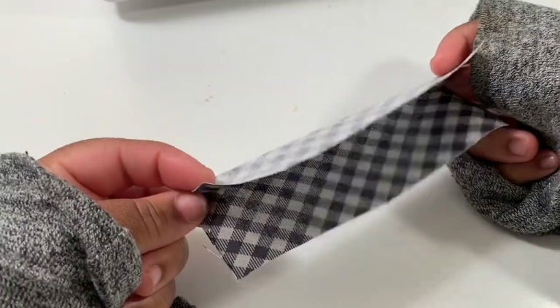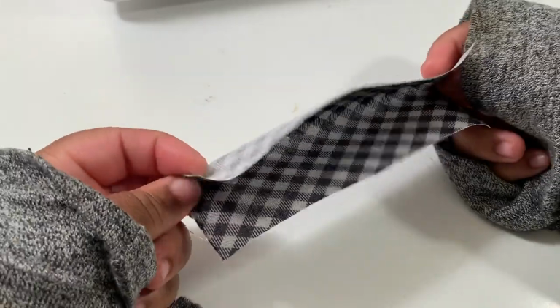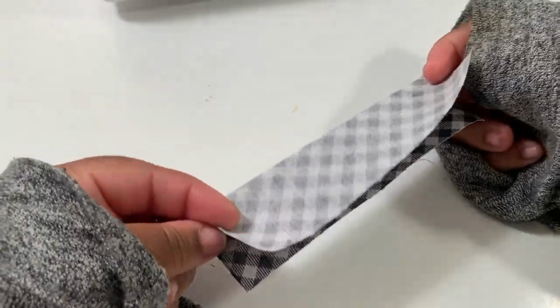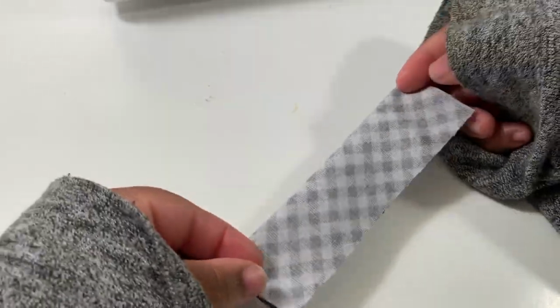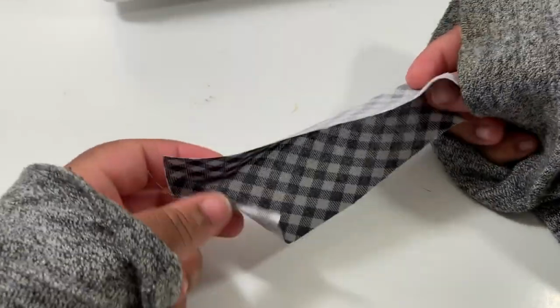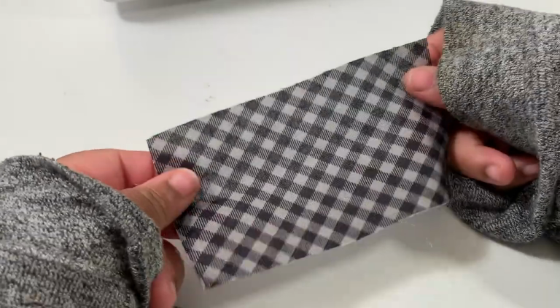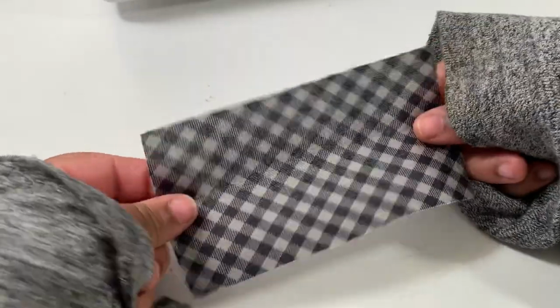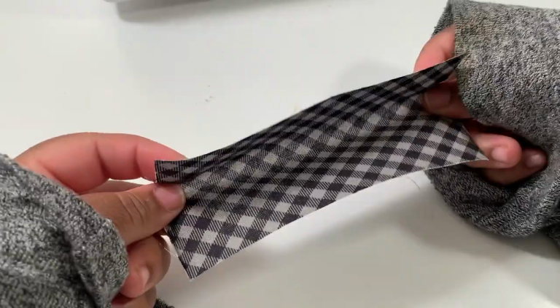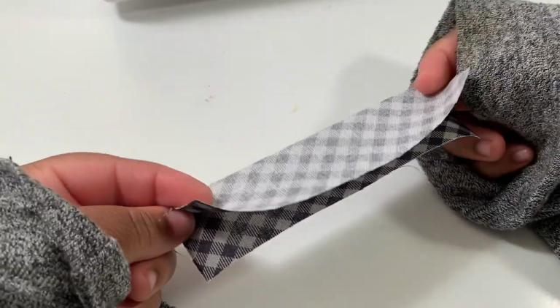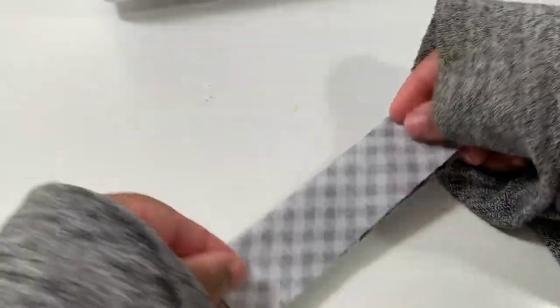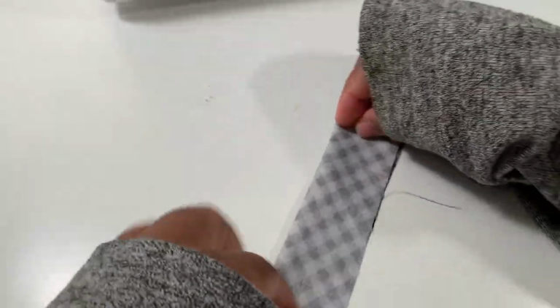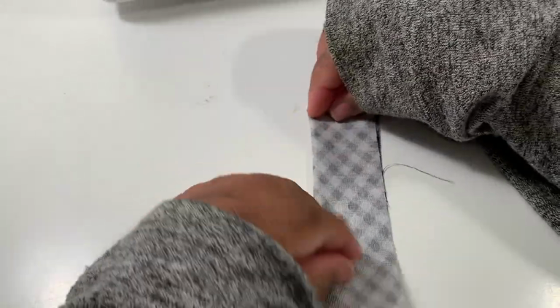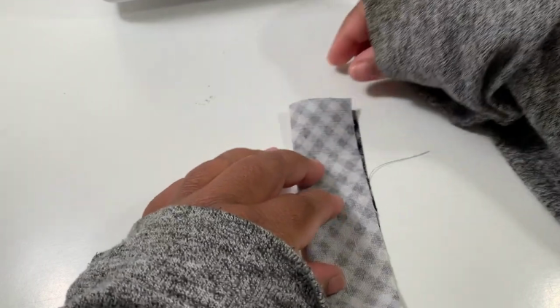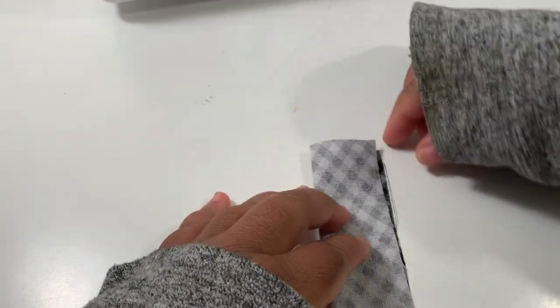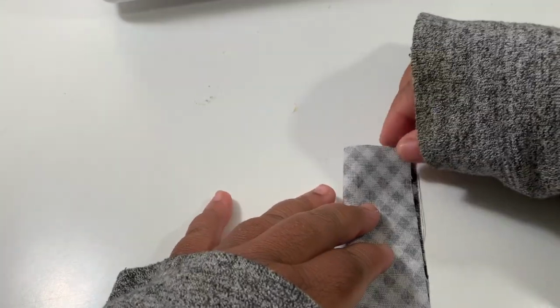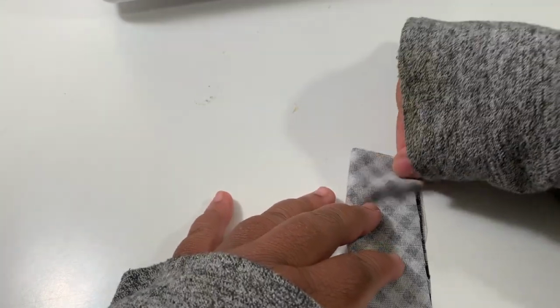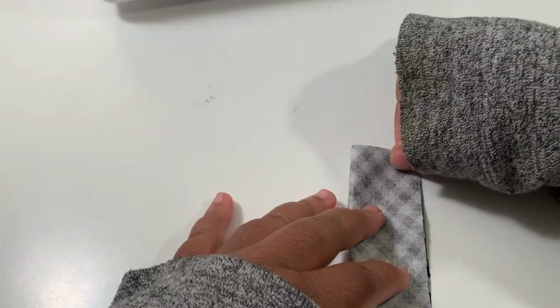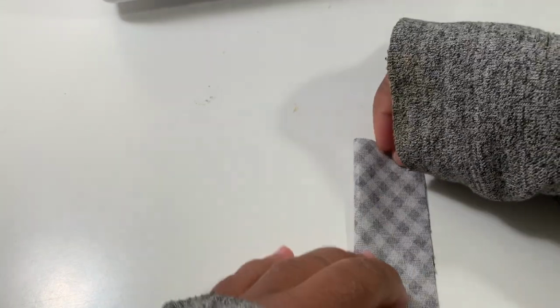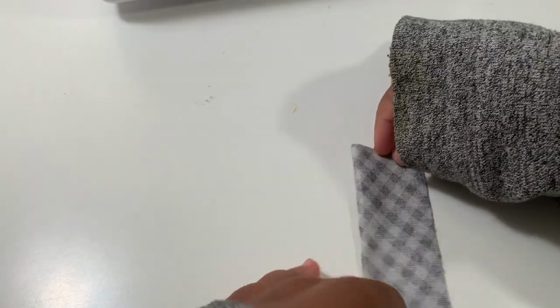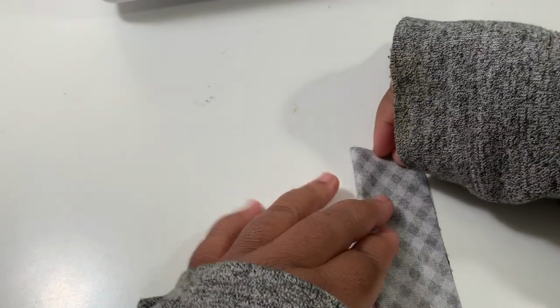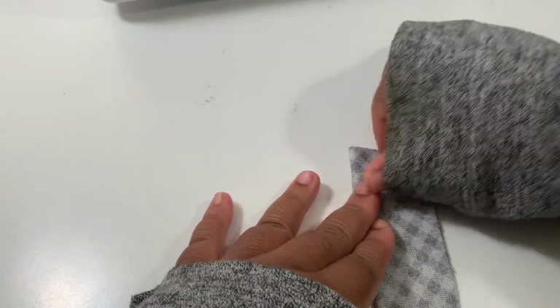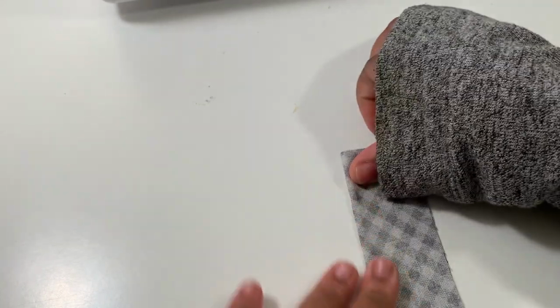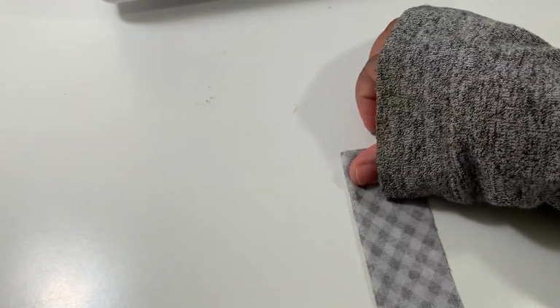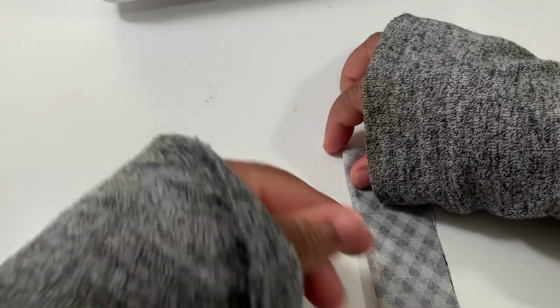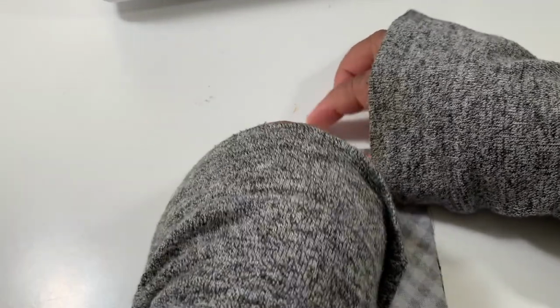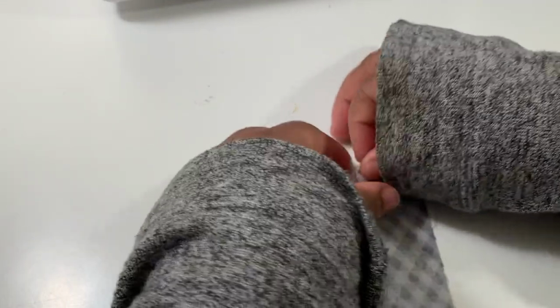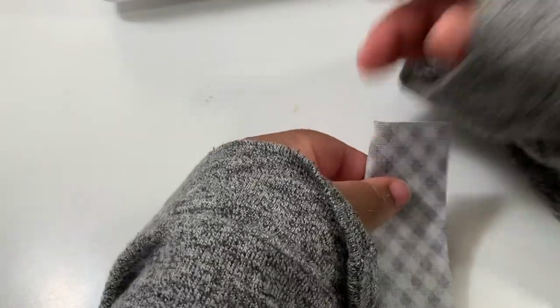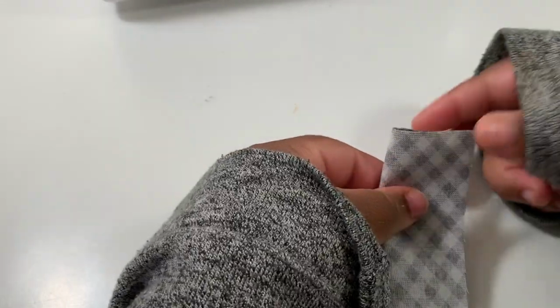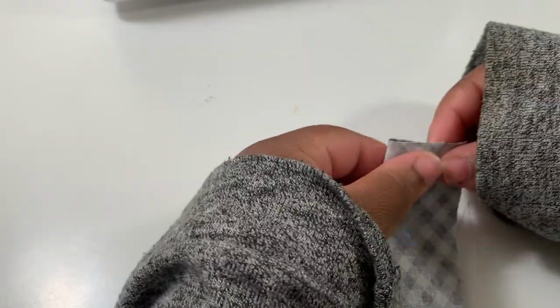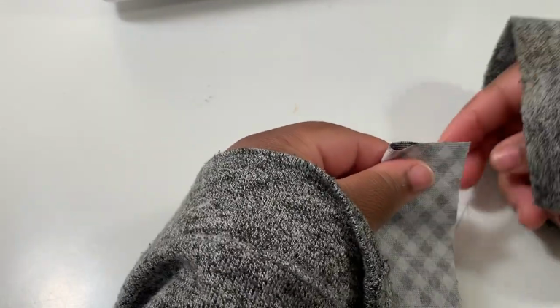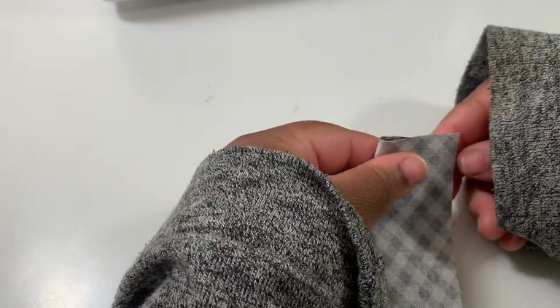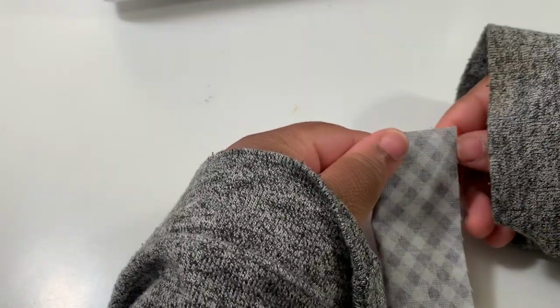You're going to fold the loop piece right sides together onto itself and then sew along the raw edge with about a half inch seam allowance — or I just like to butt the edge of the presser foot against the raw edge. You can snip off the excess seam allowance.